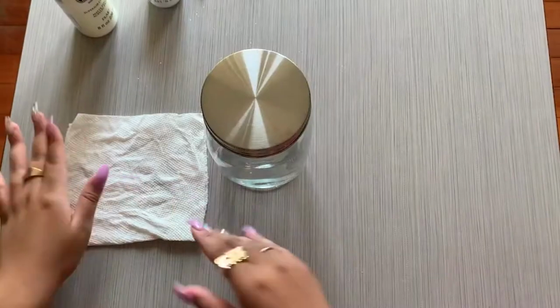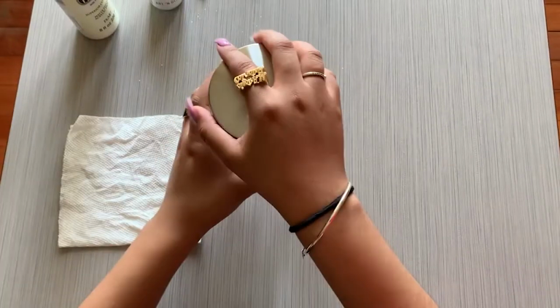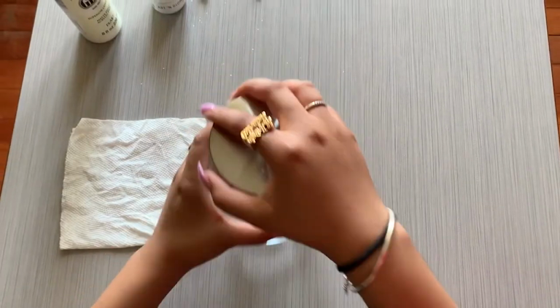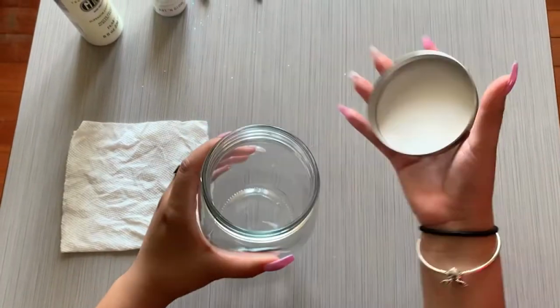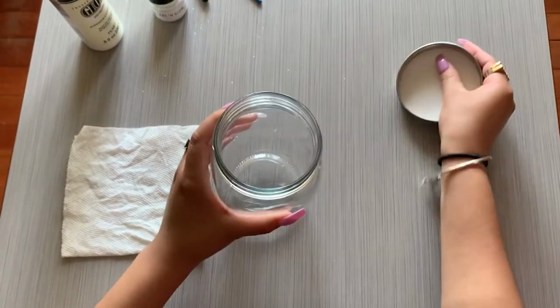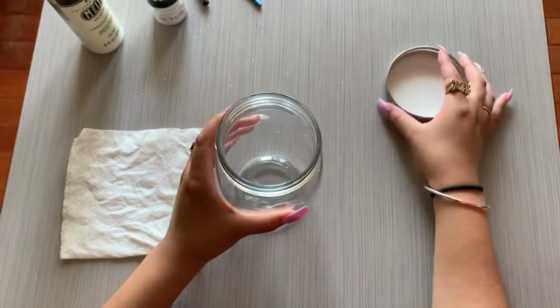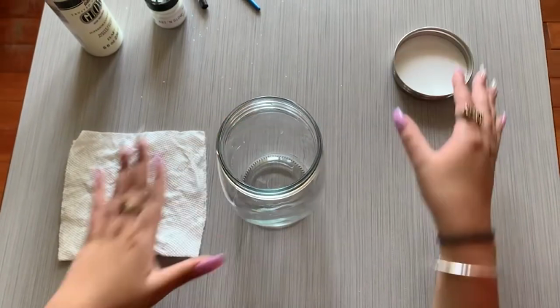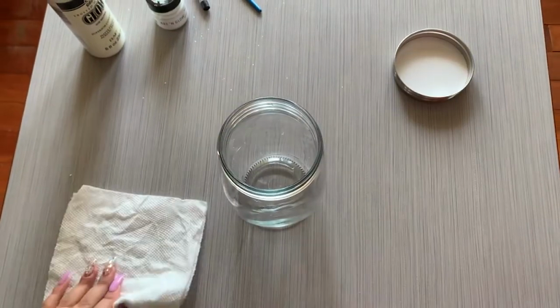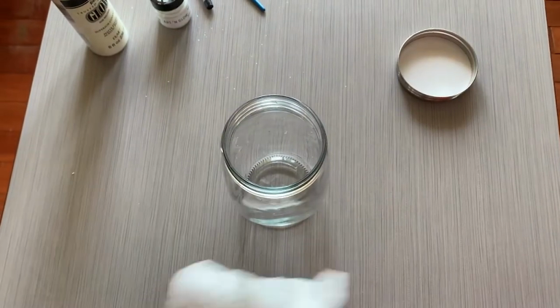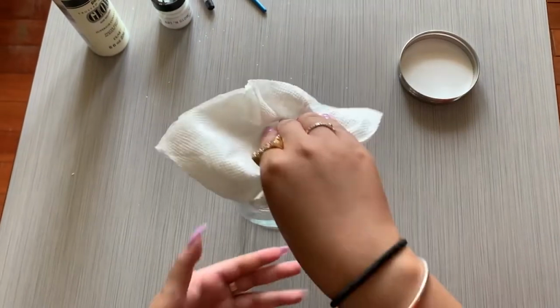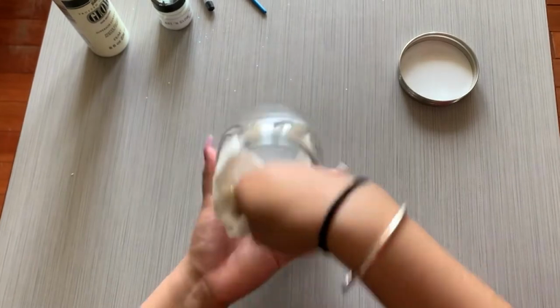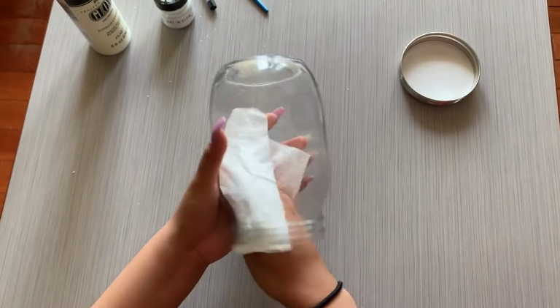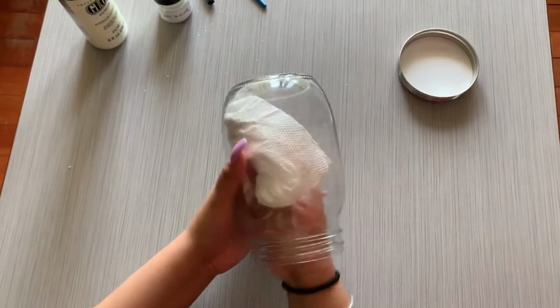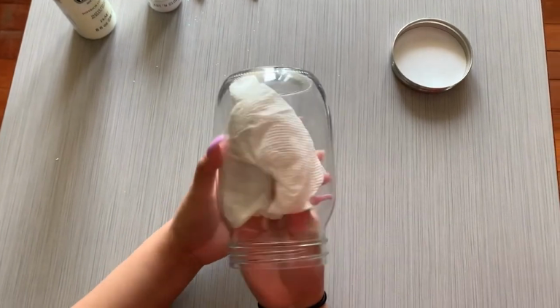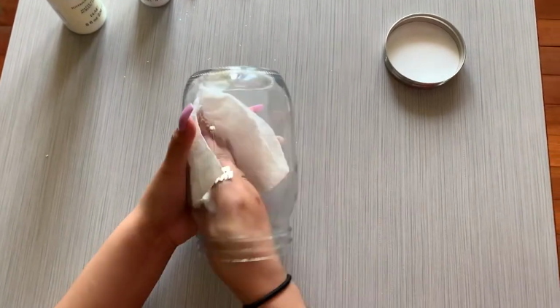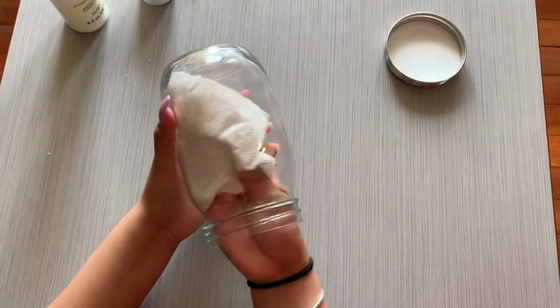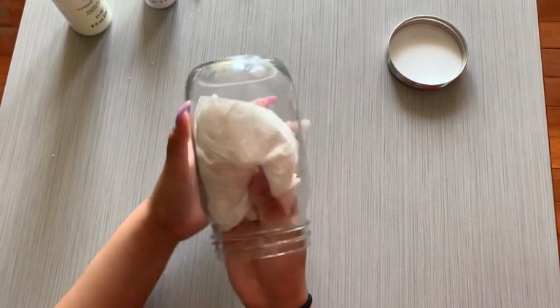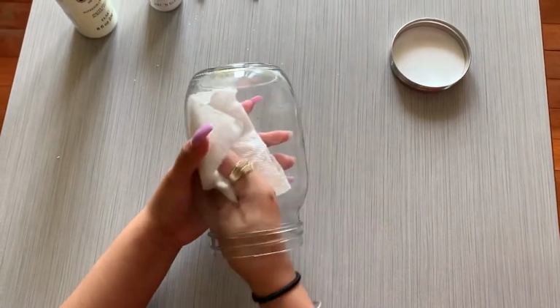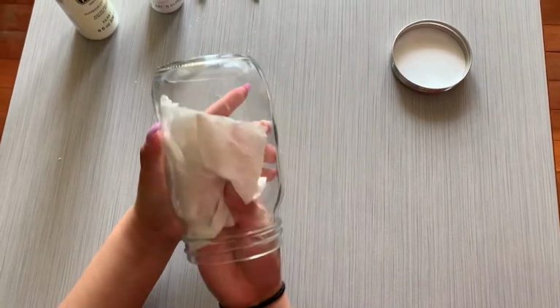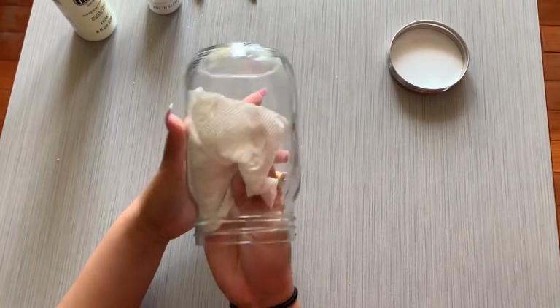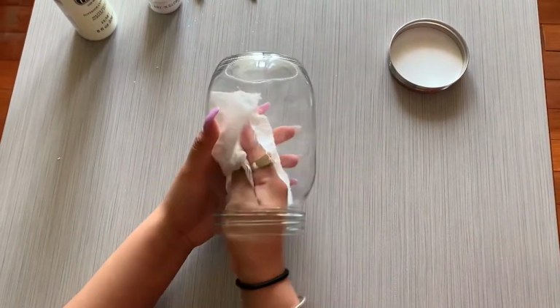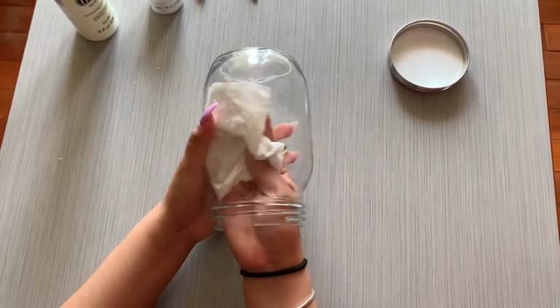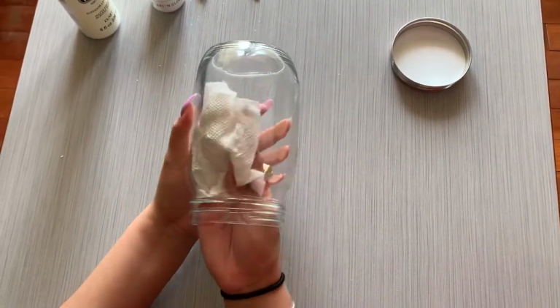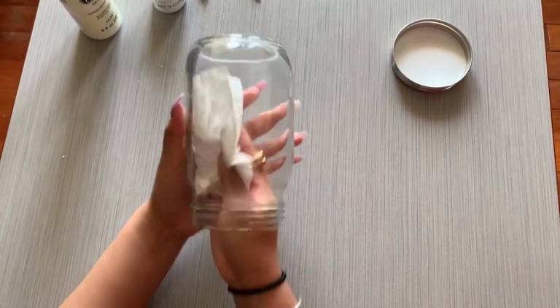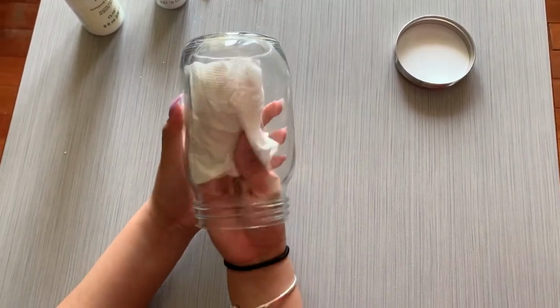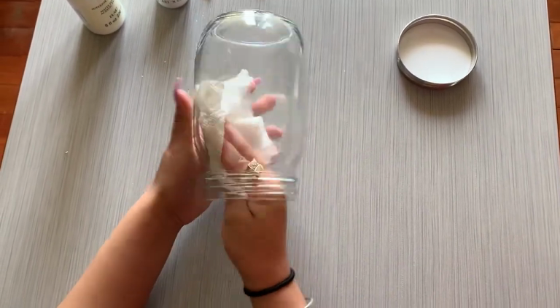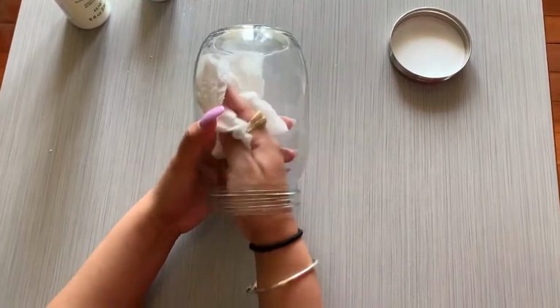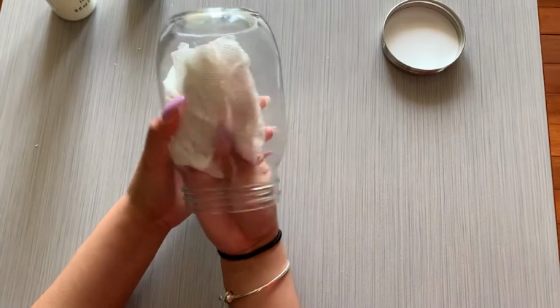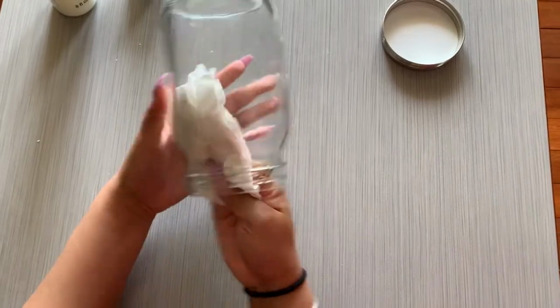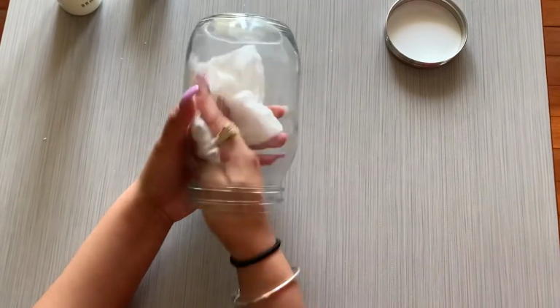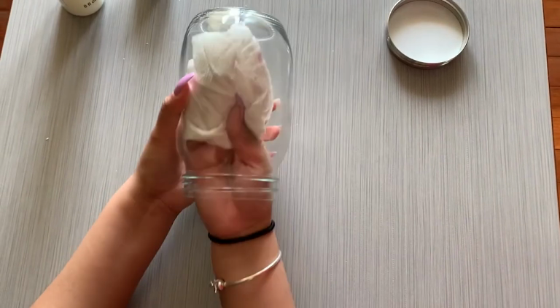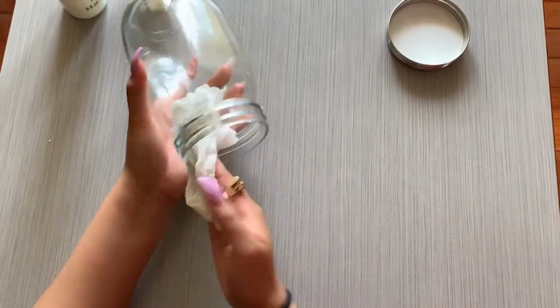First, we are going to open our mason jar to let them air out, and we are going to wipe the inside to make sure they are super dry. We don't want any moisture in there.